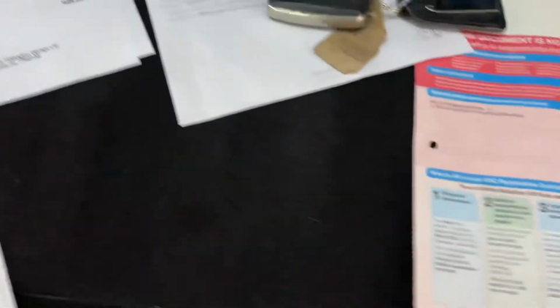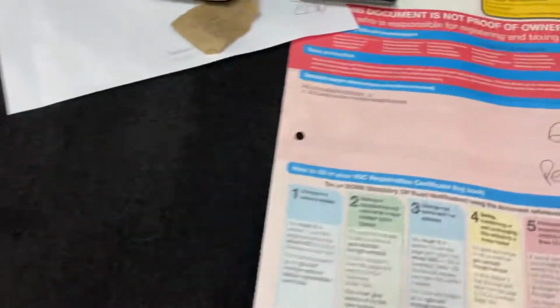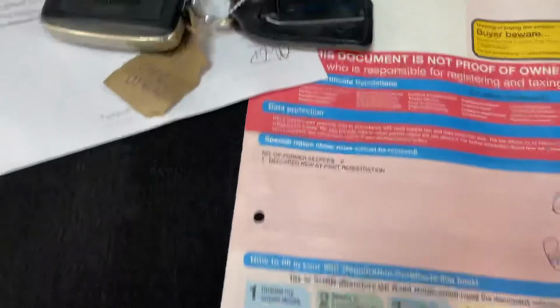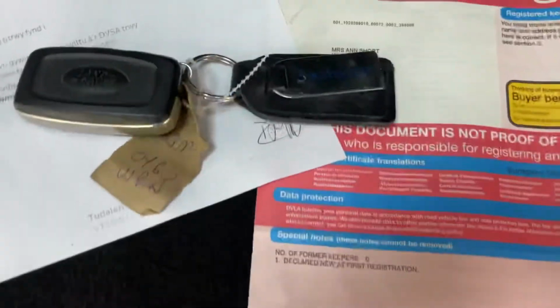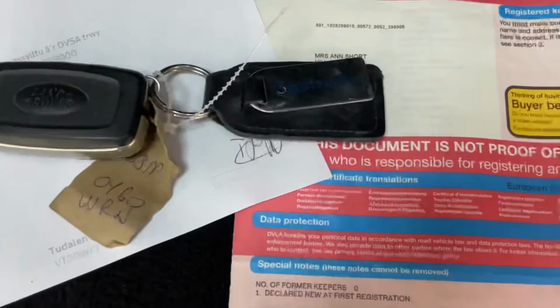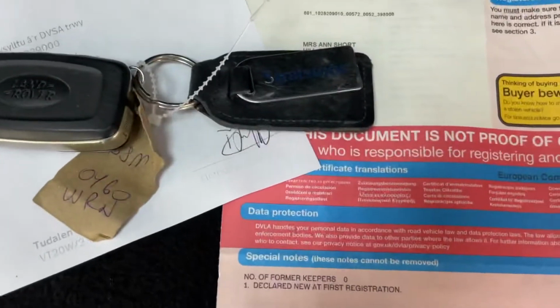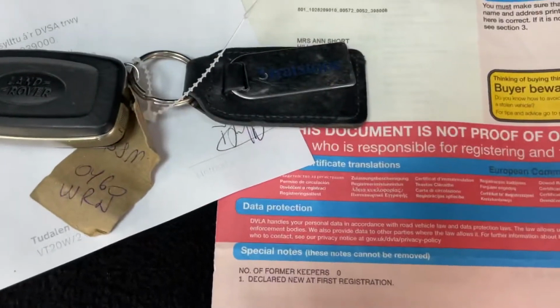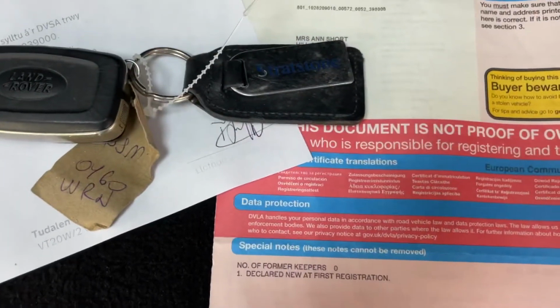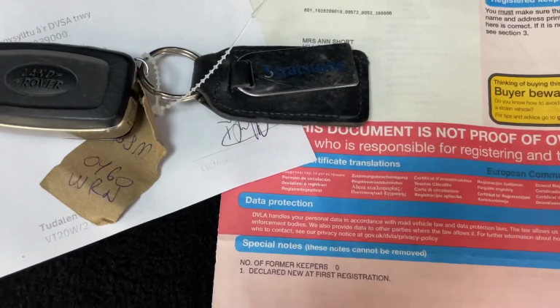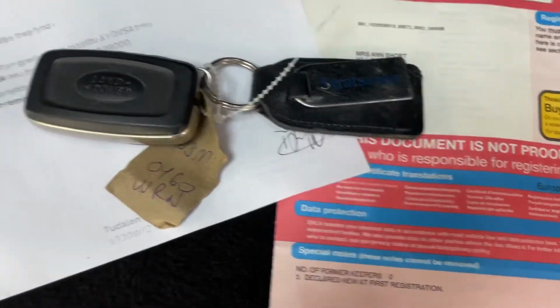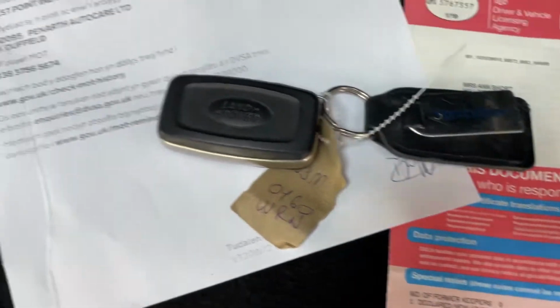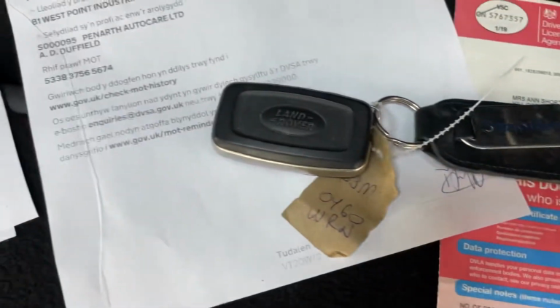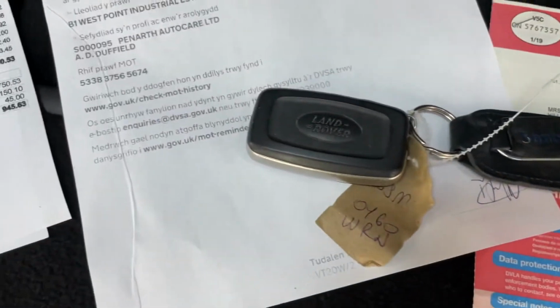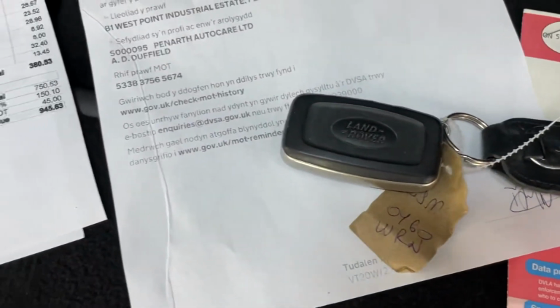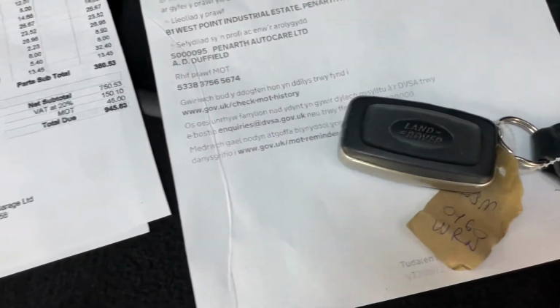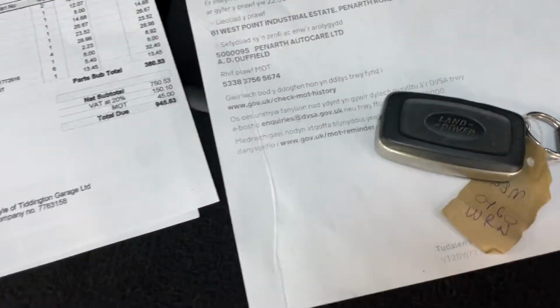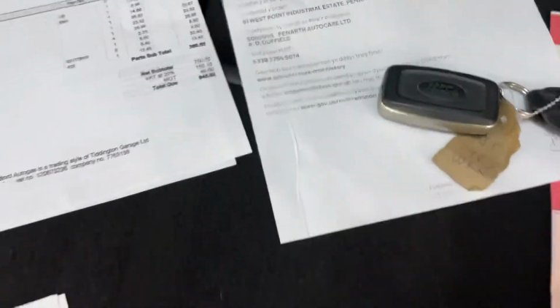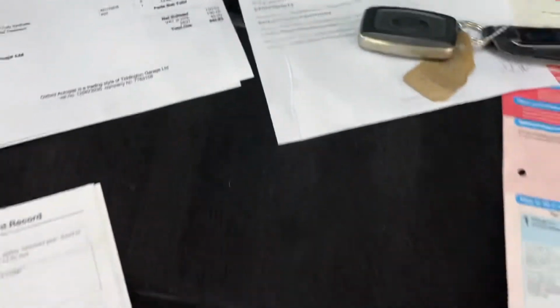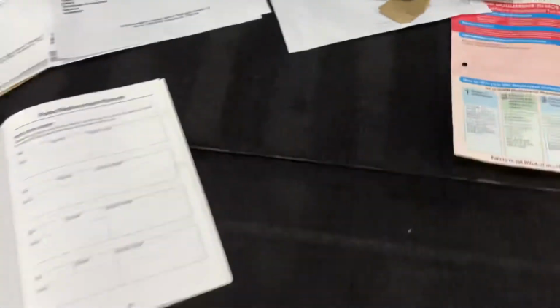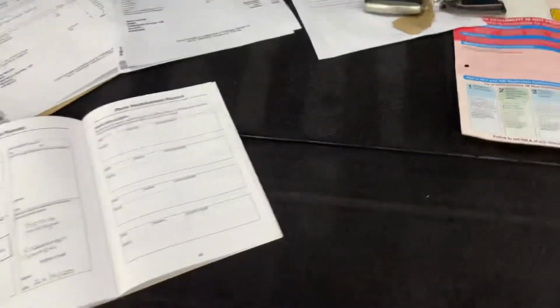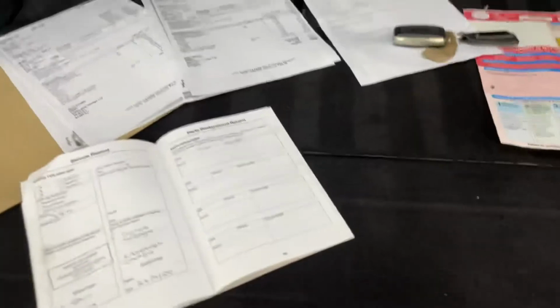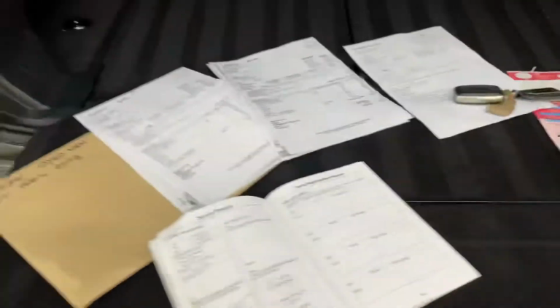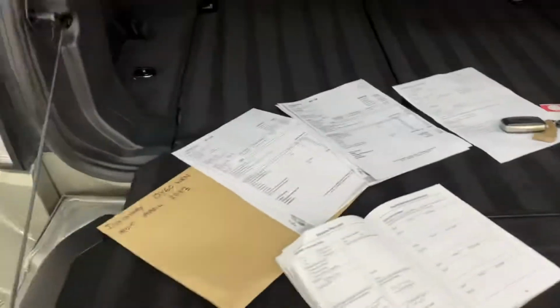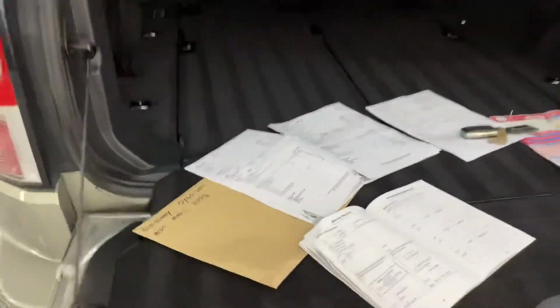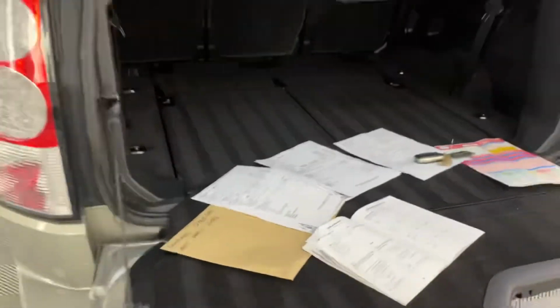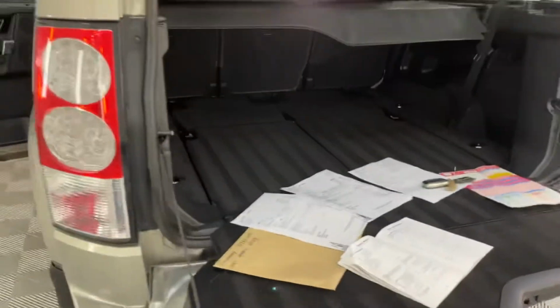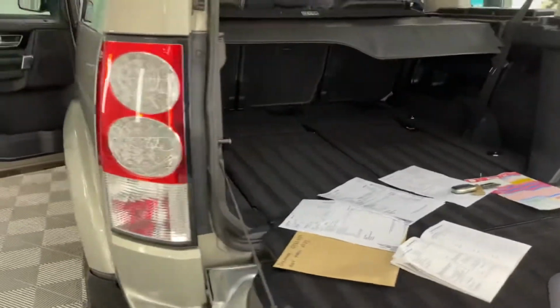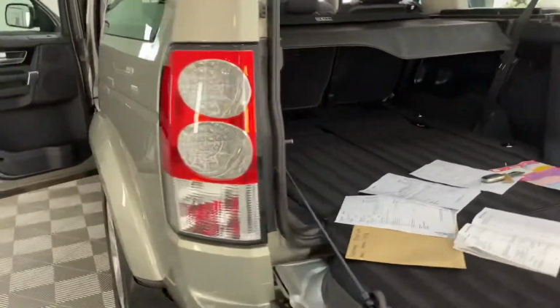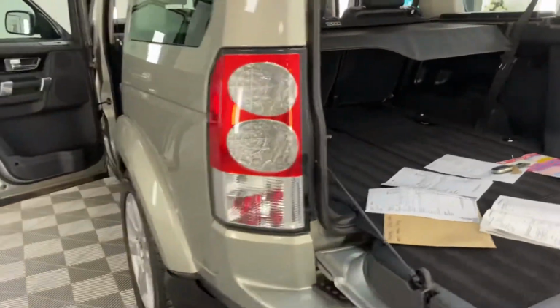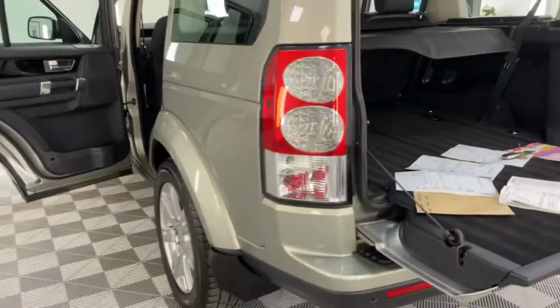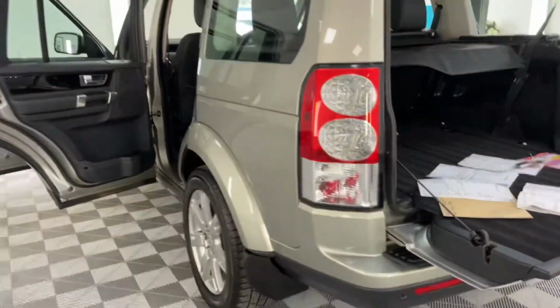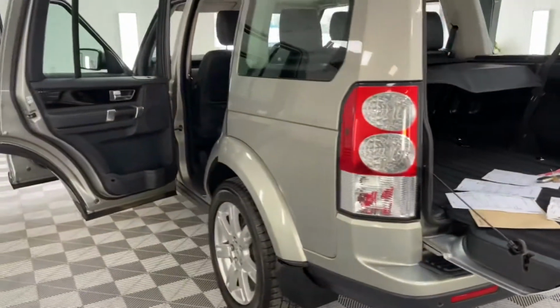There we are — one lady owner. That's the spare key. New to the car, we're having the timing belts replaced on the car this weekend.